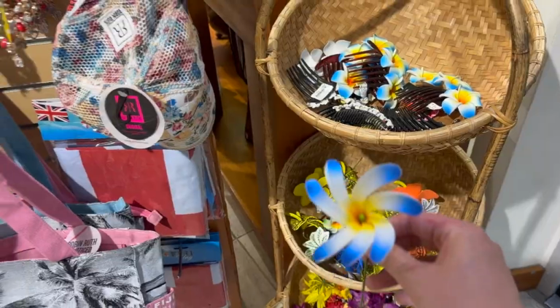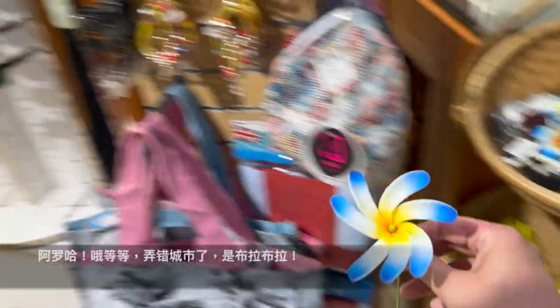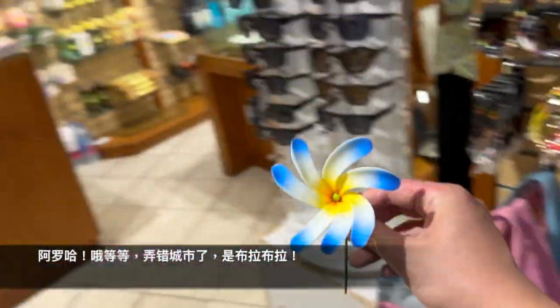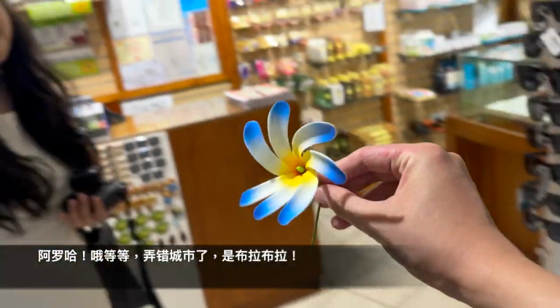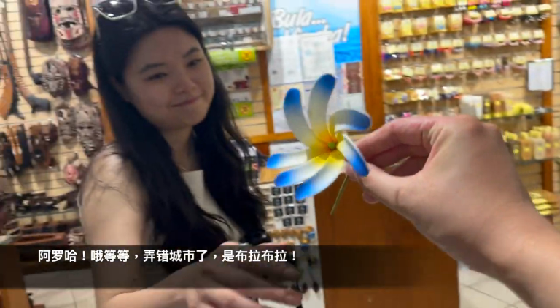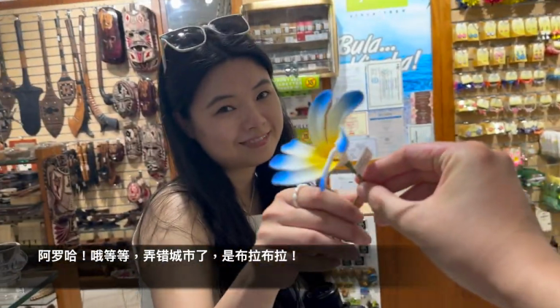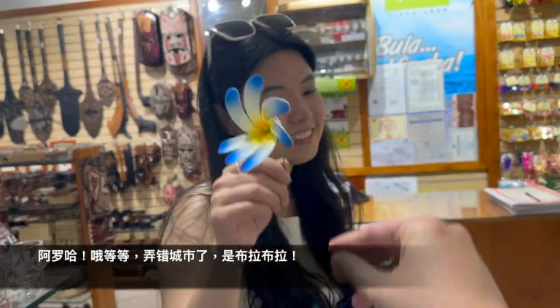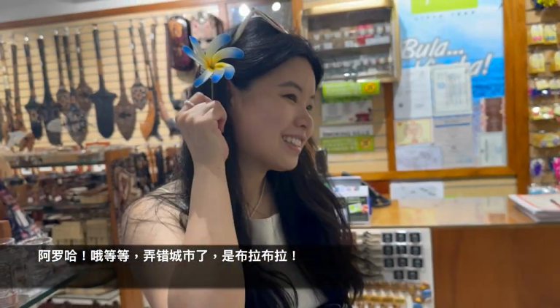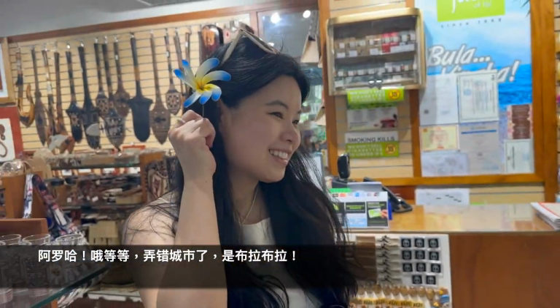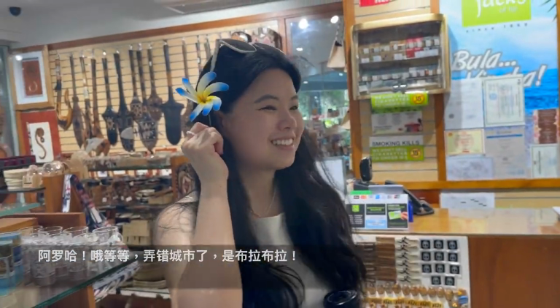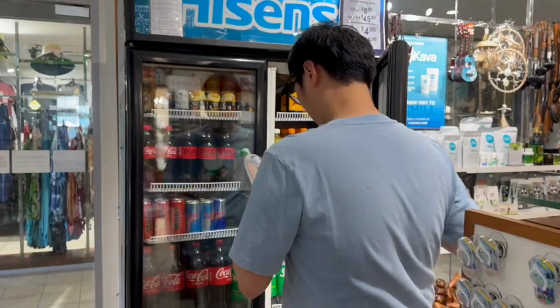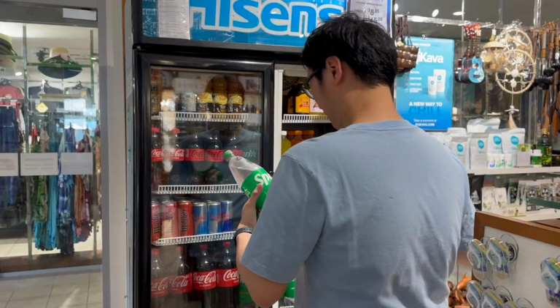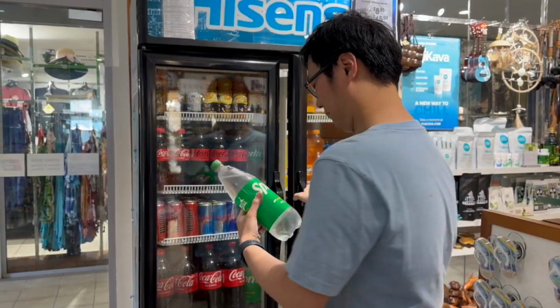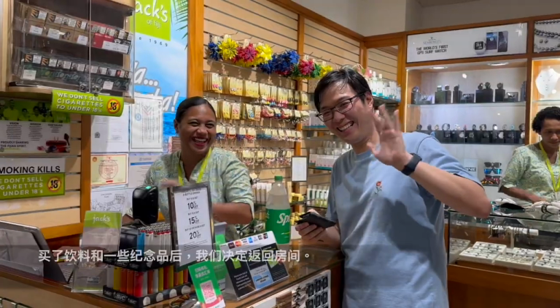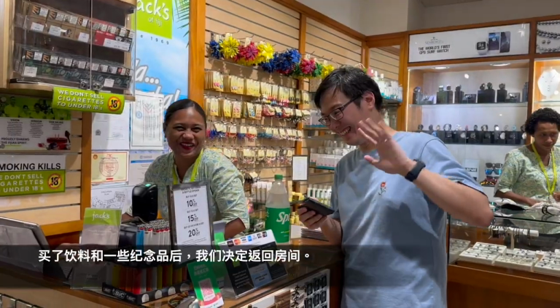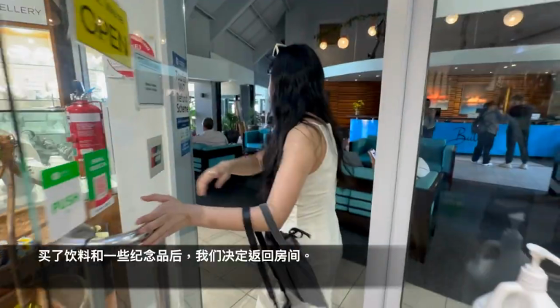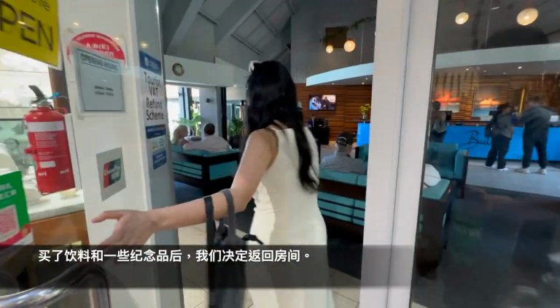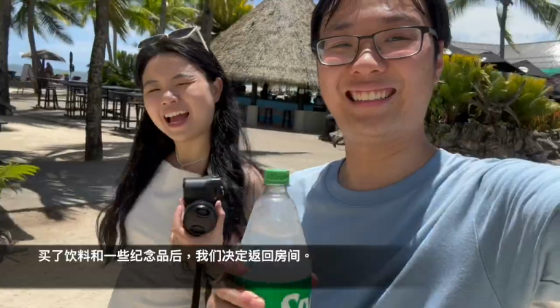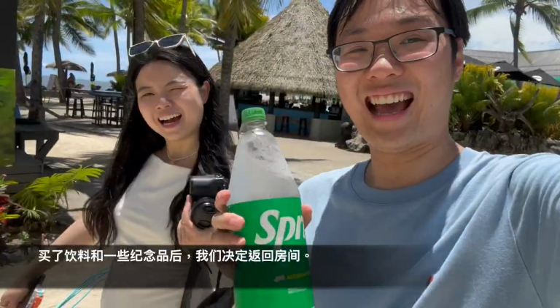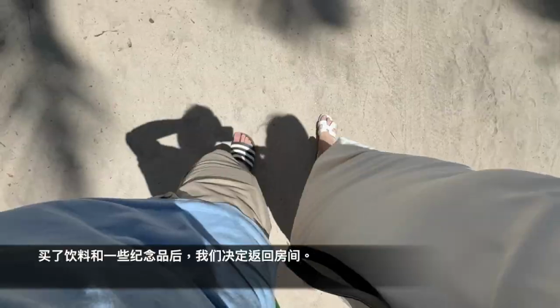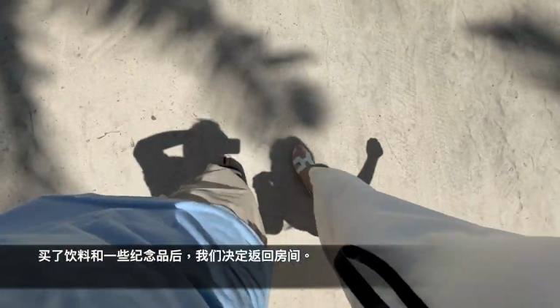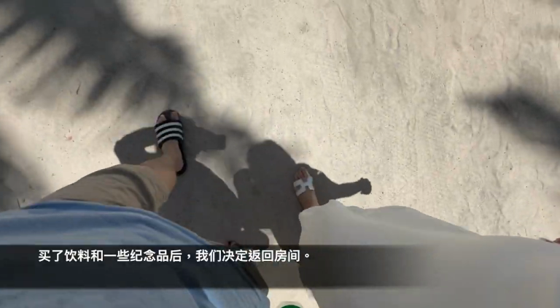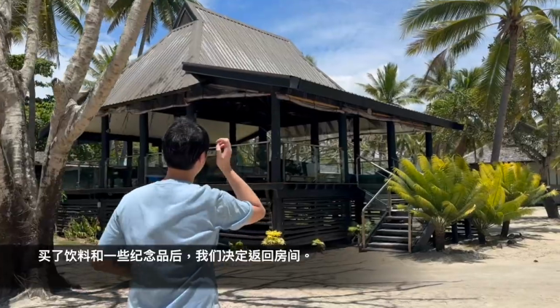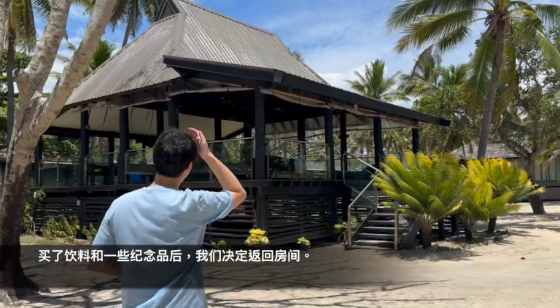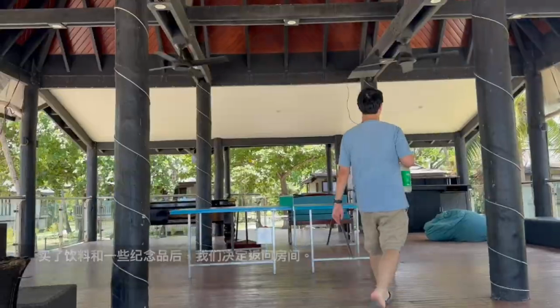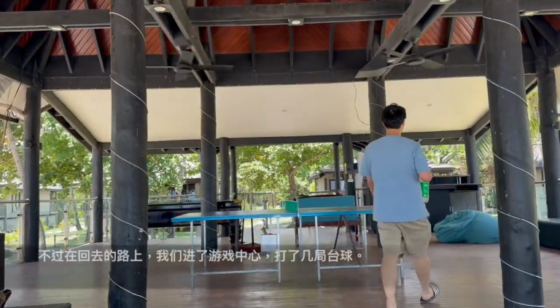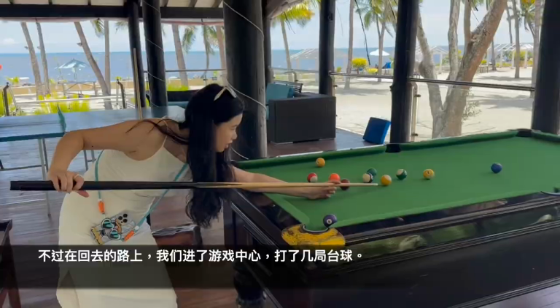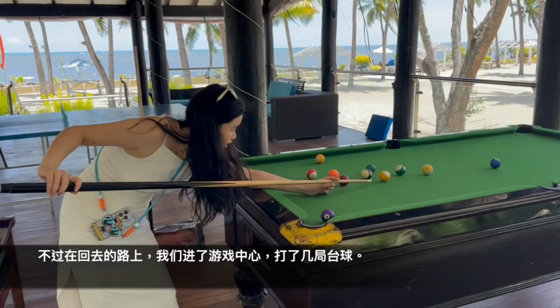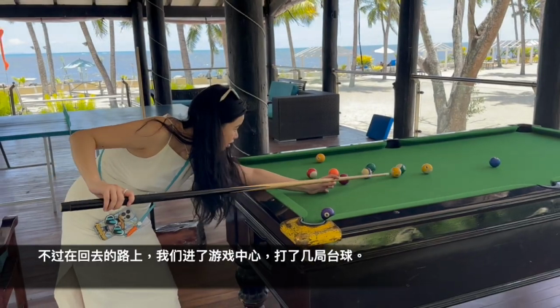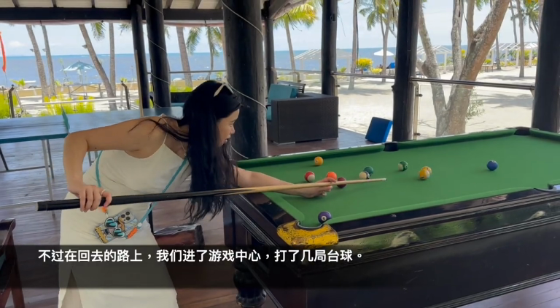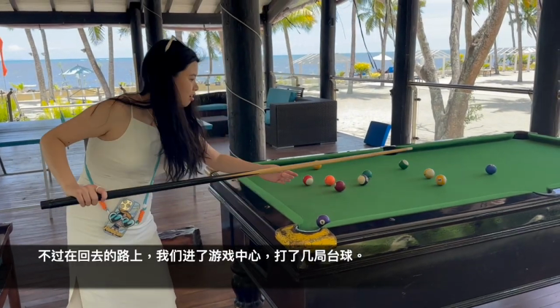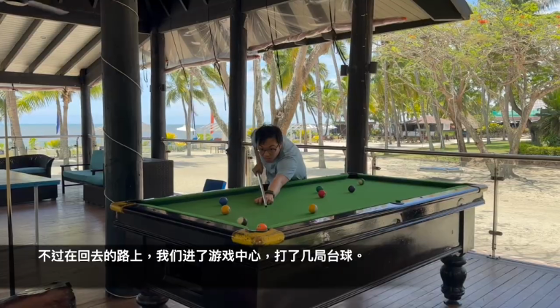And aloha! Oh wait, wrong city — it's actually Bula Bula! After buying a bottle of drink for tonight and some souvenirs, we decide to head back to our room. But we actually stopped by the game center to play some pool.